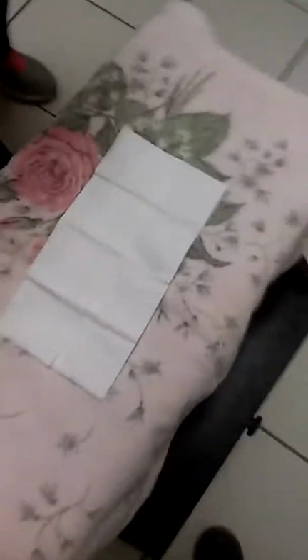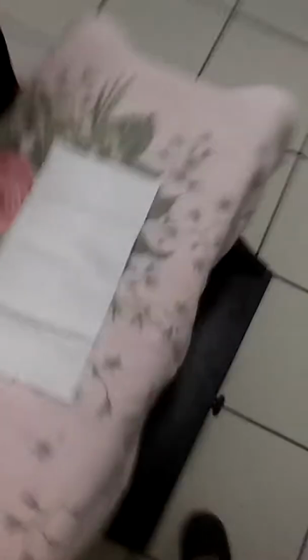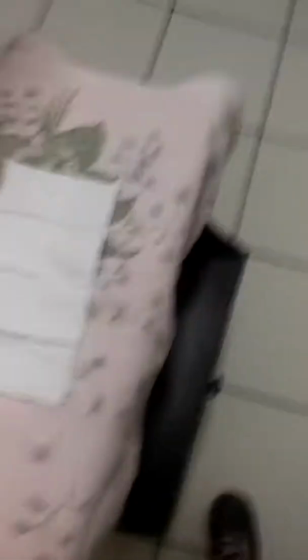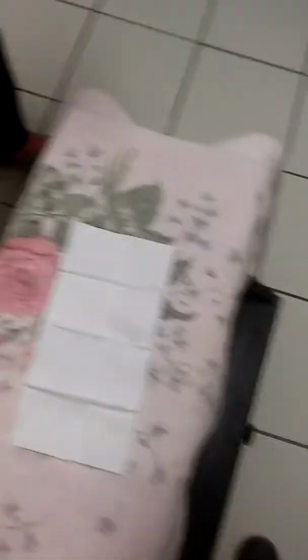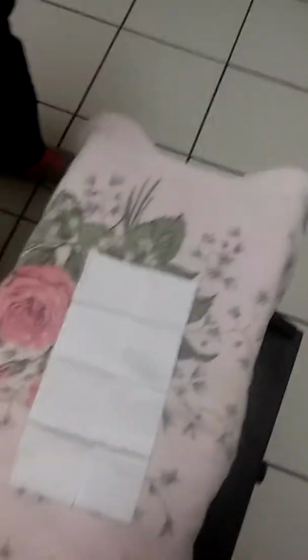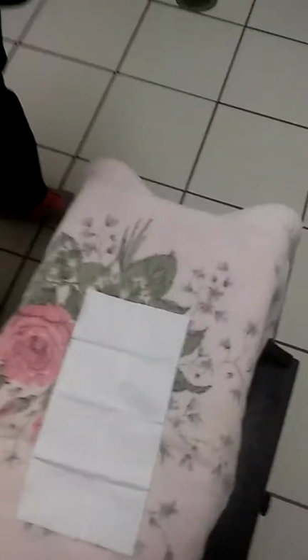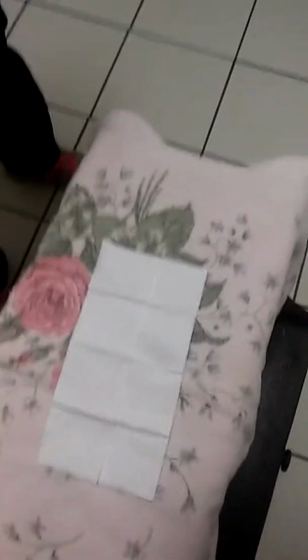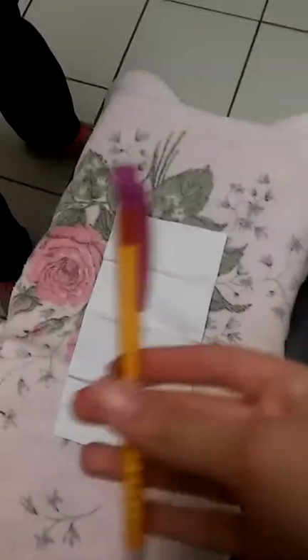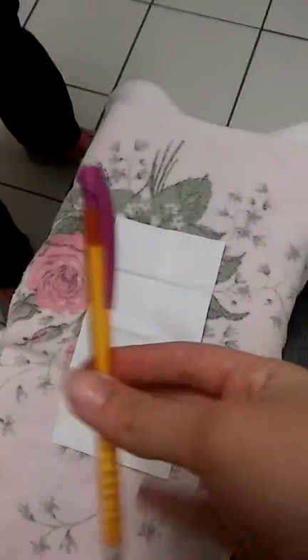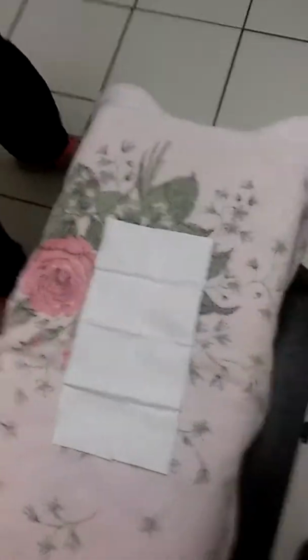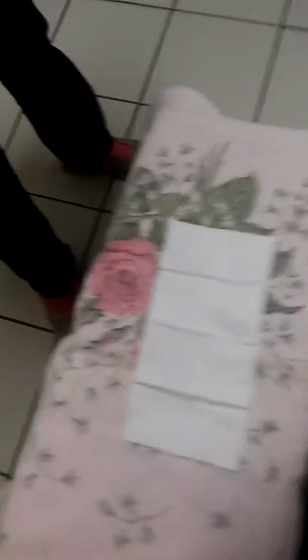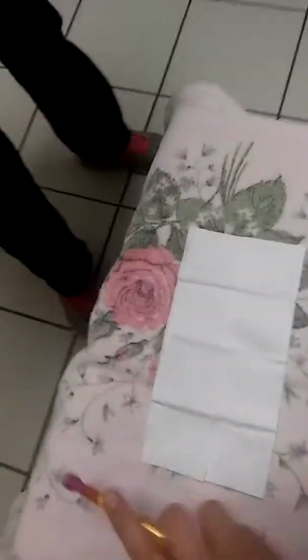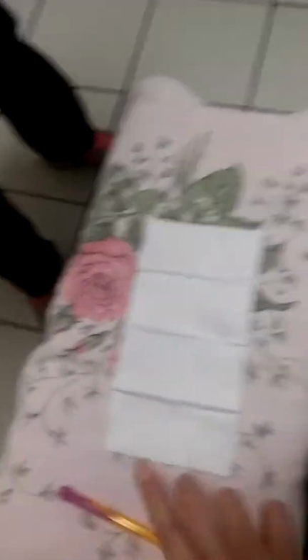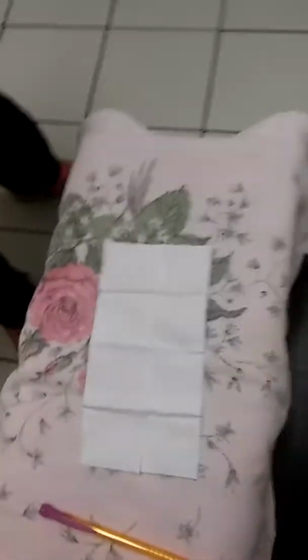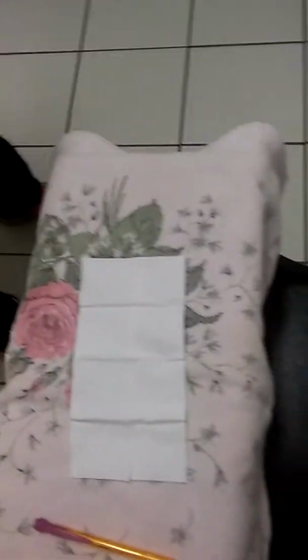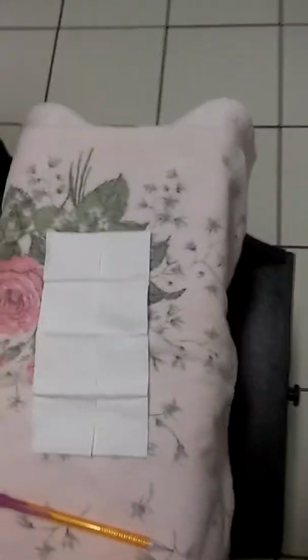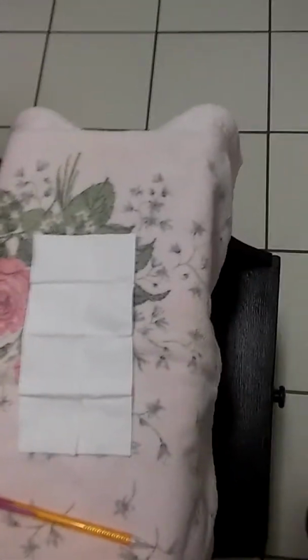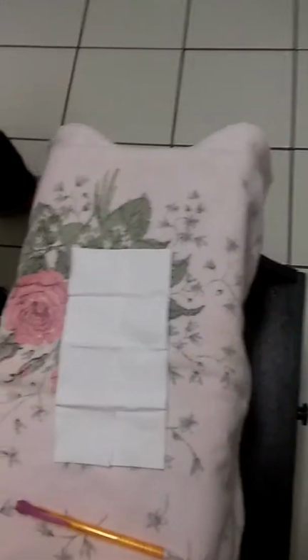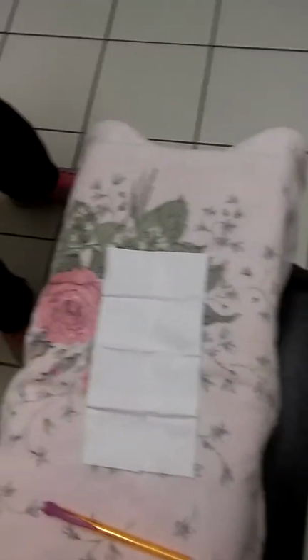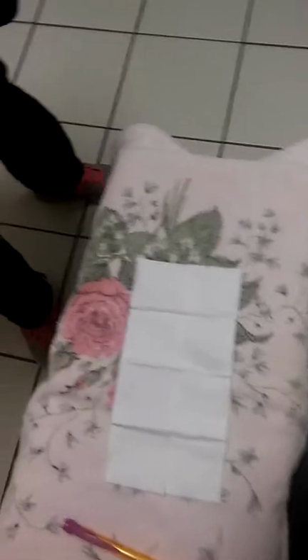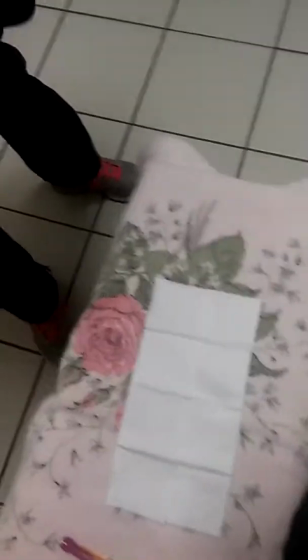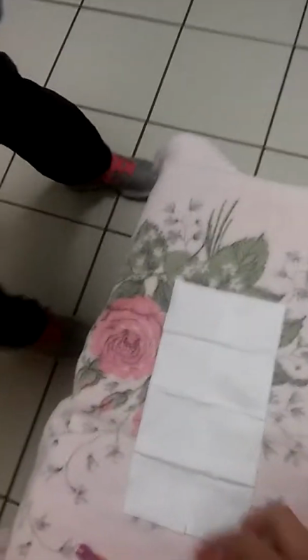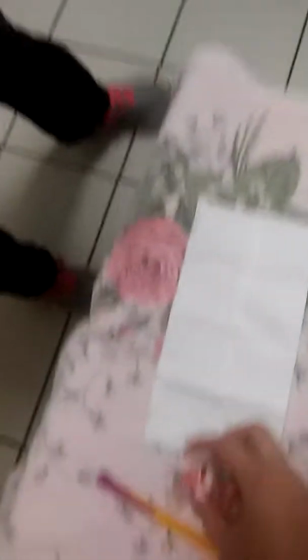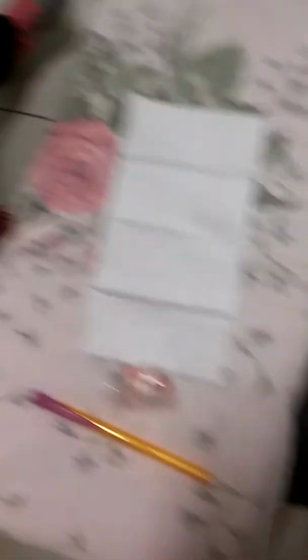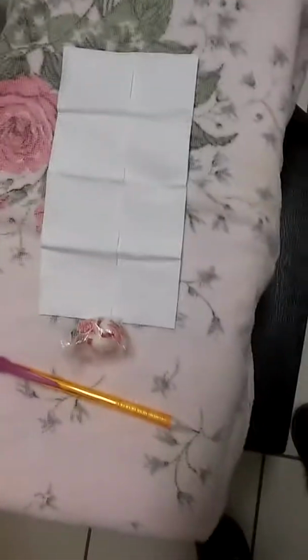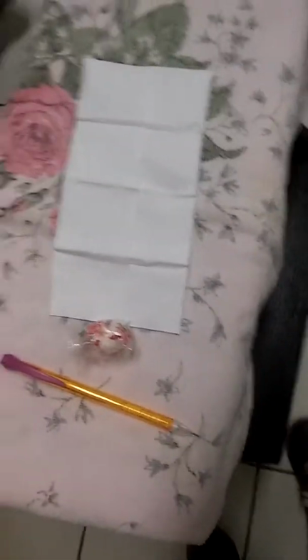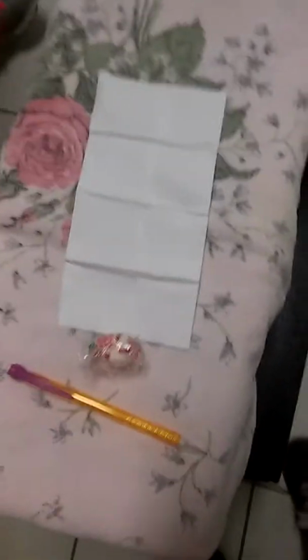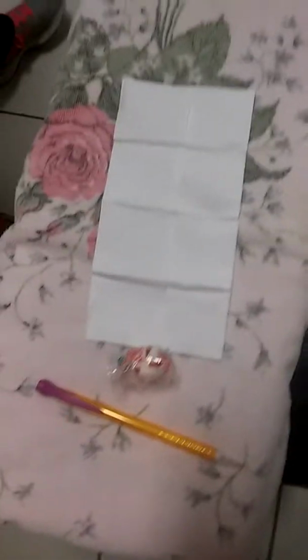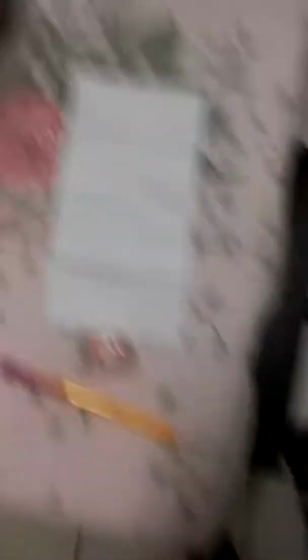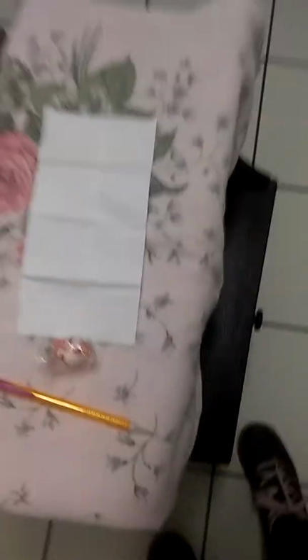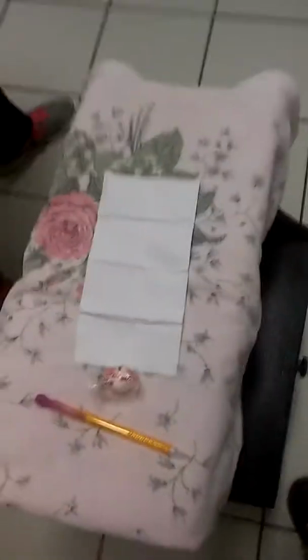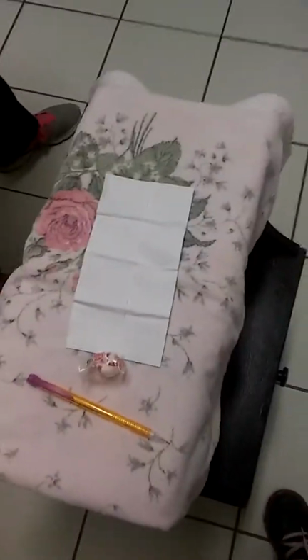We're also going to test it on a pencil and a wrapper — just a mint wrapper. So let's get started!